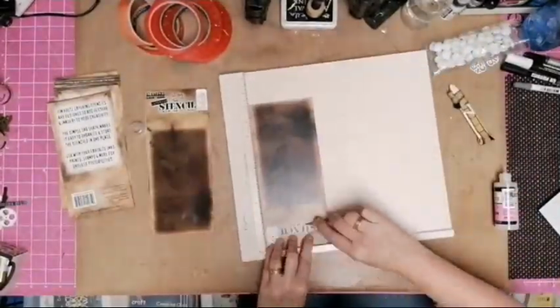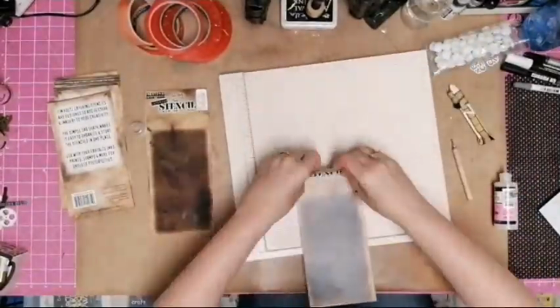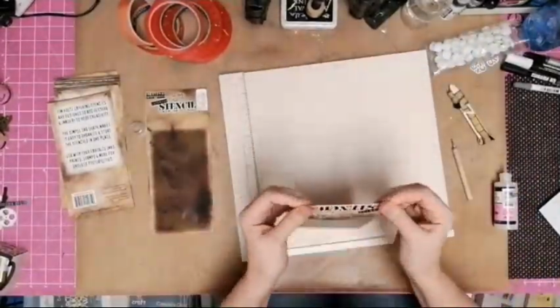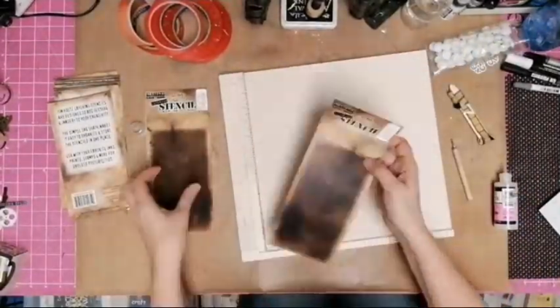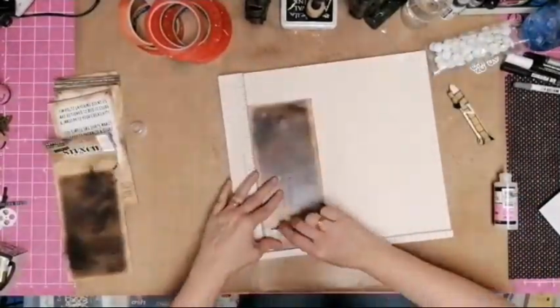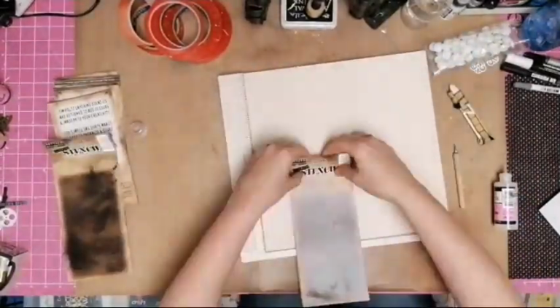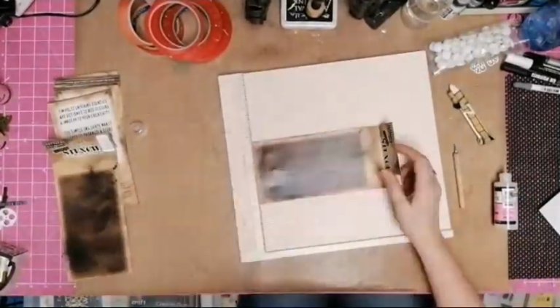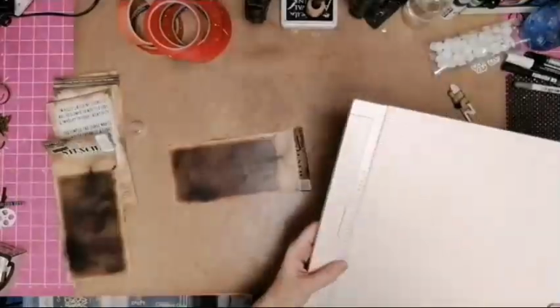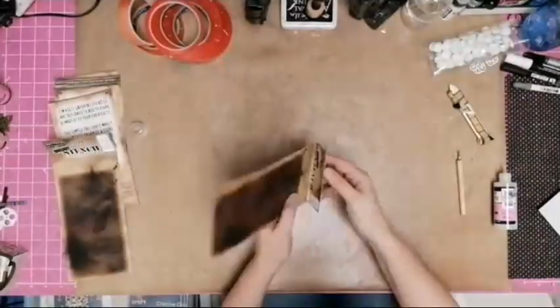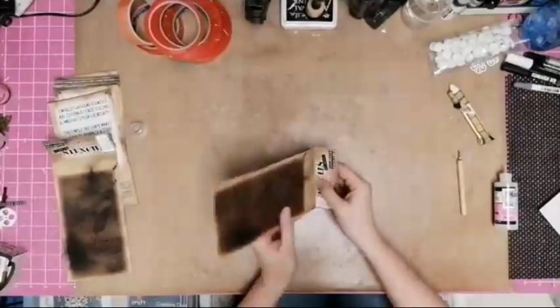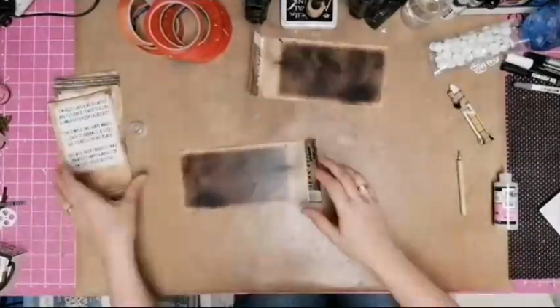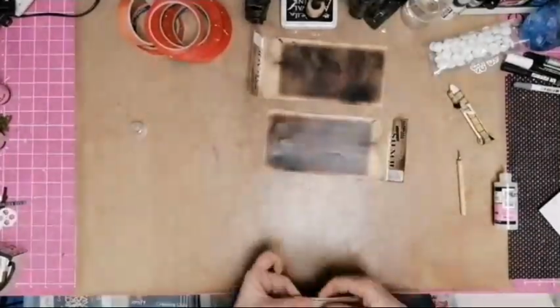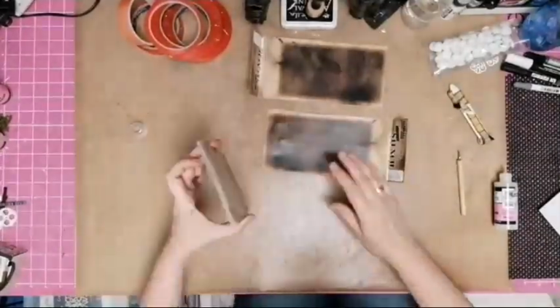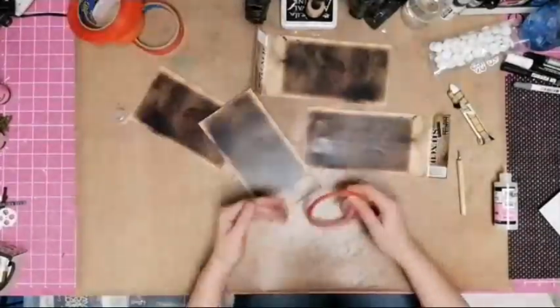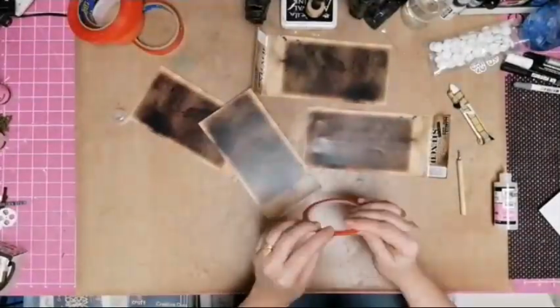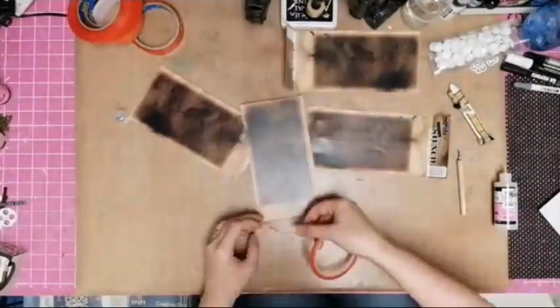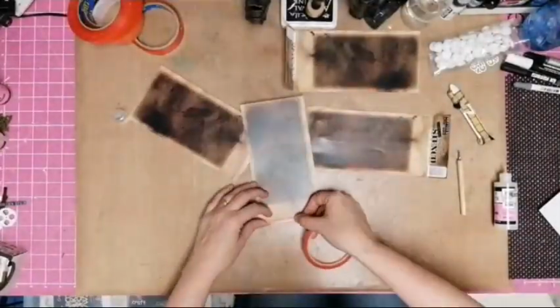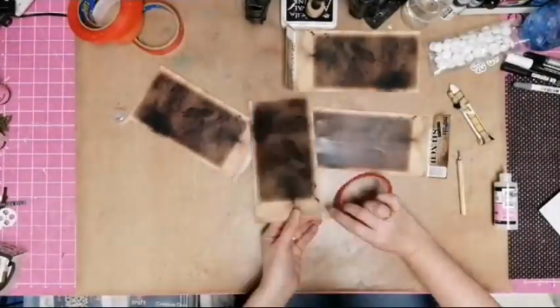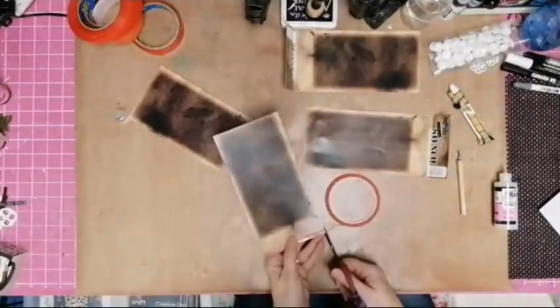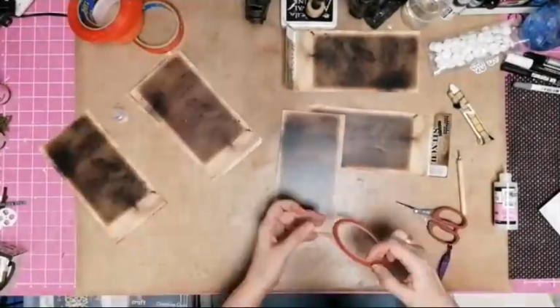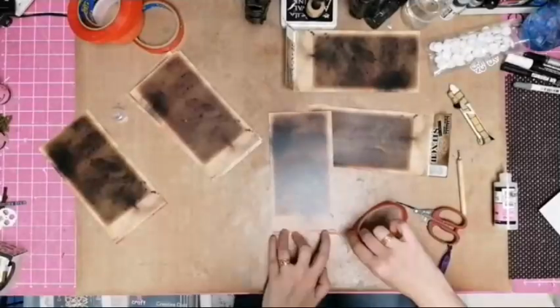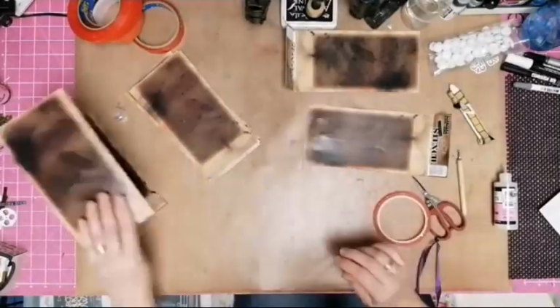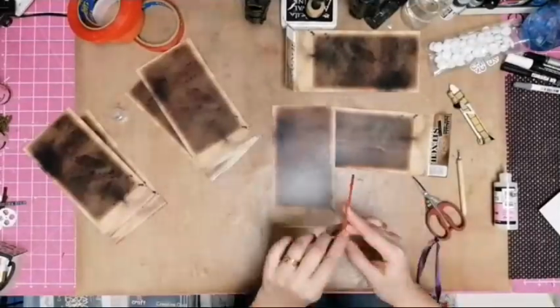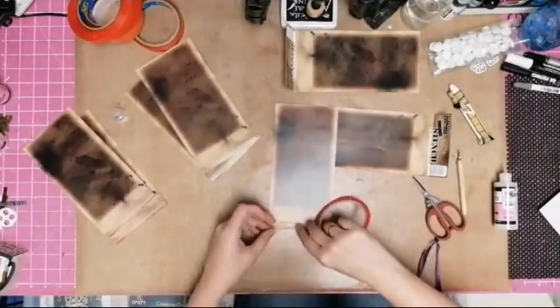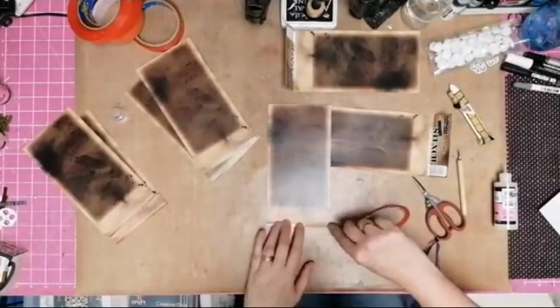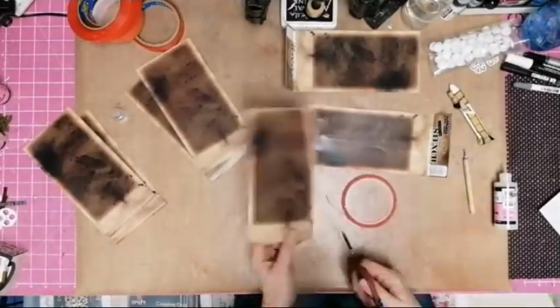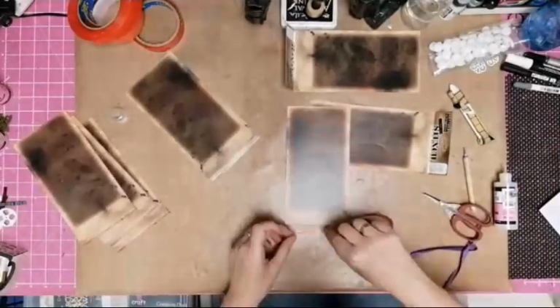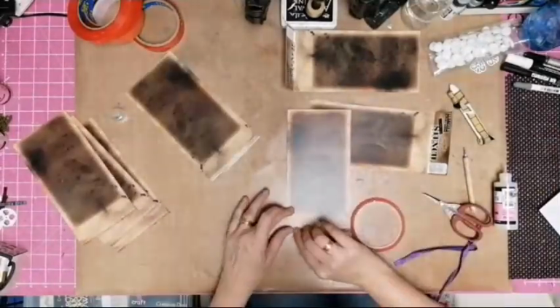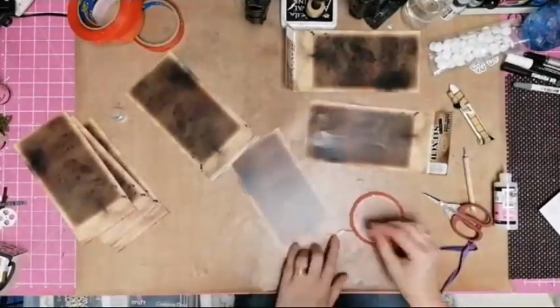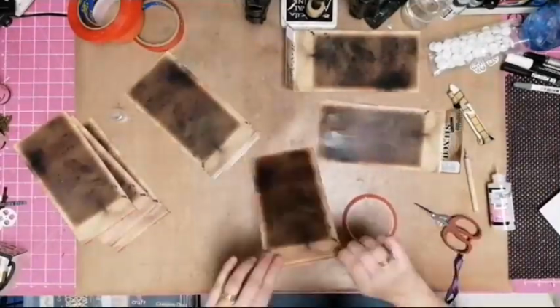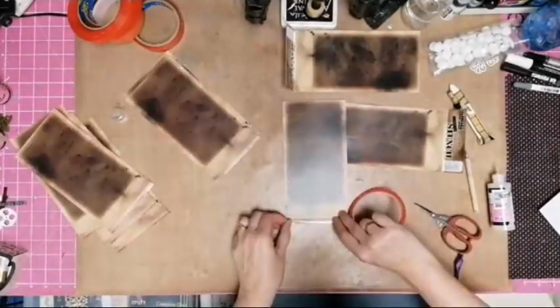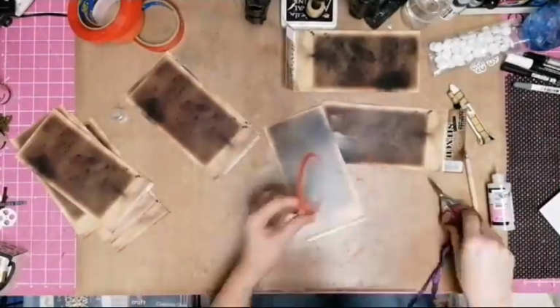So I glued them both together so that they'd be nice and thick as a cover. Bent them up. Popped some double-sided tape onto the edge of each page where I have folded it neatly.